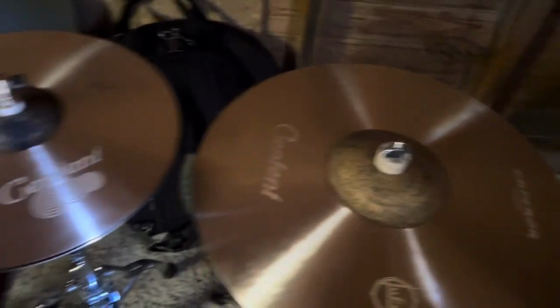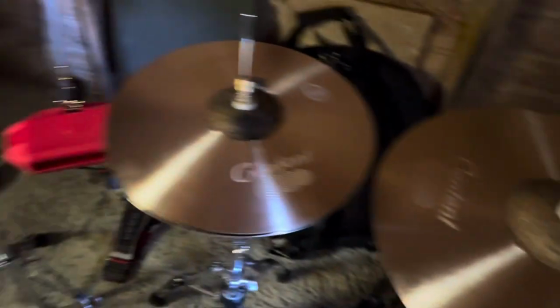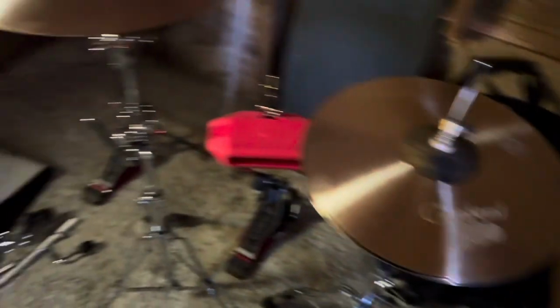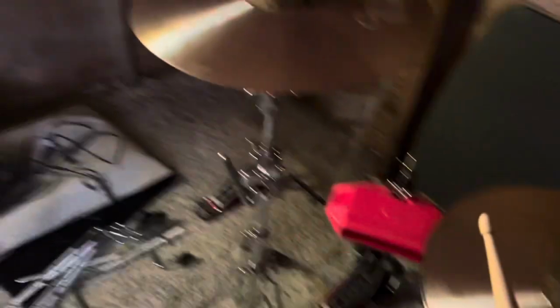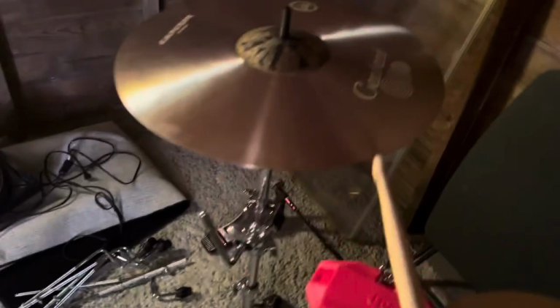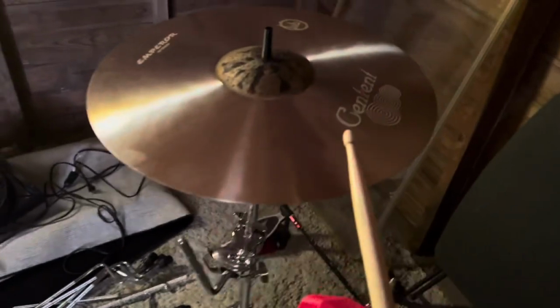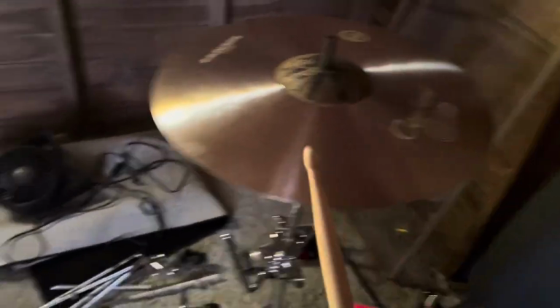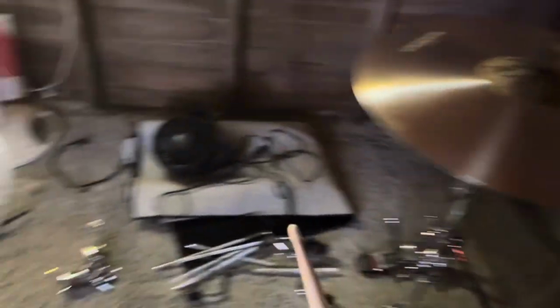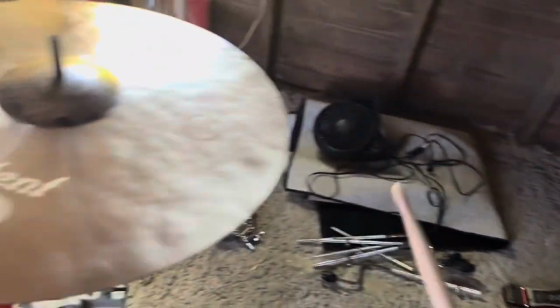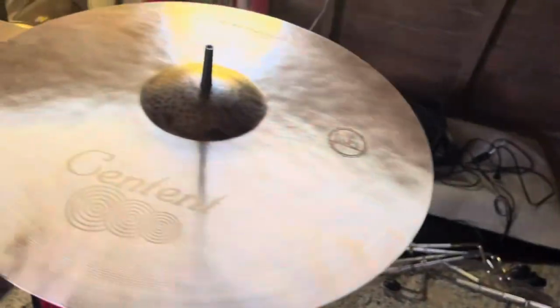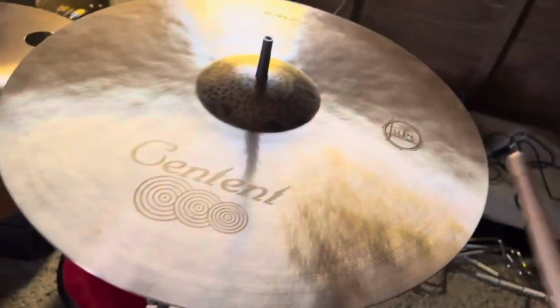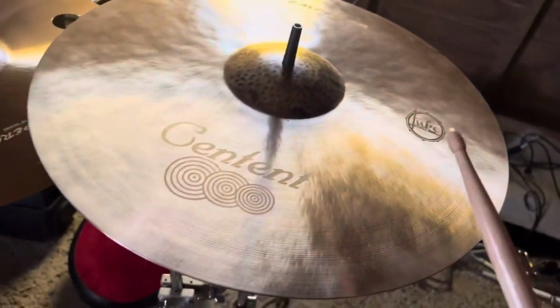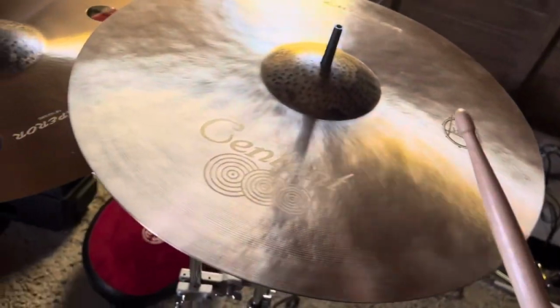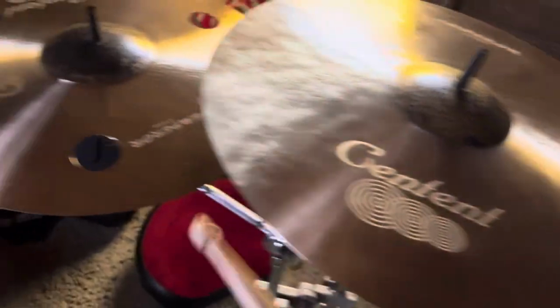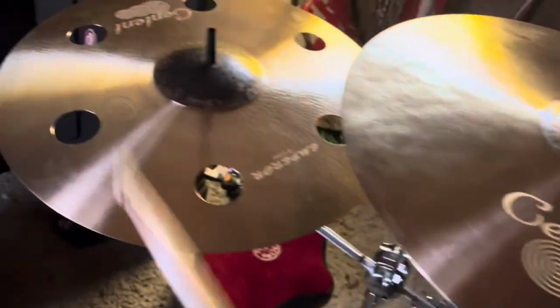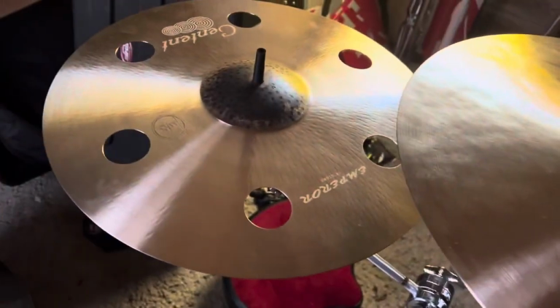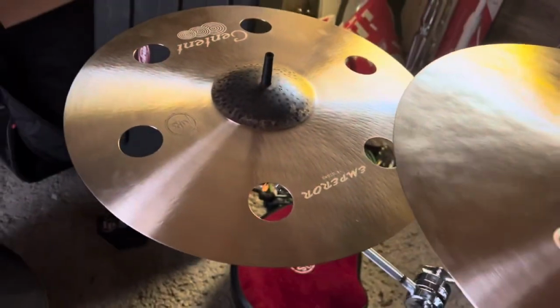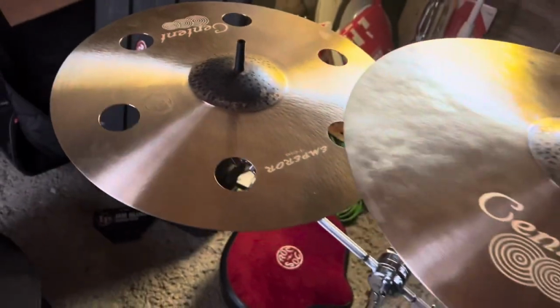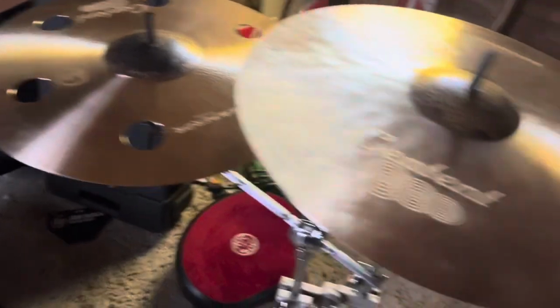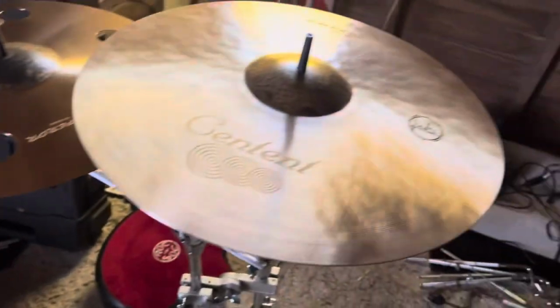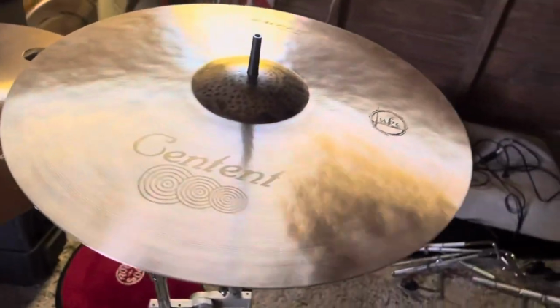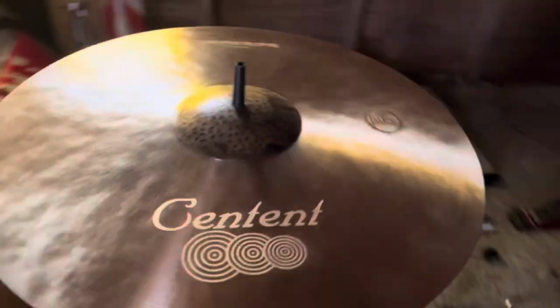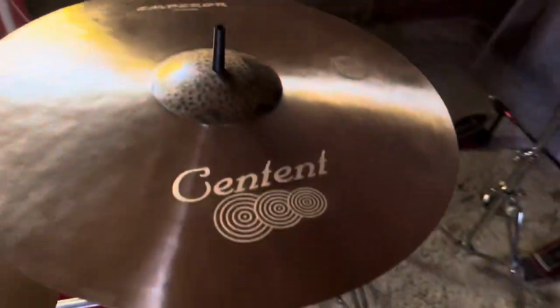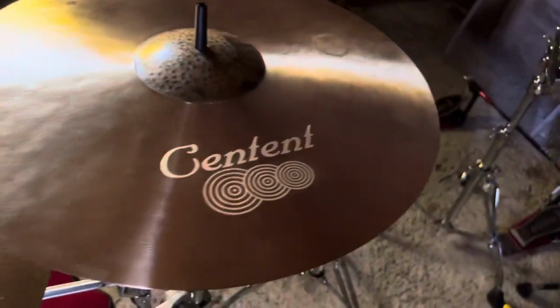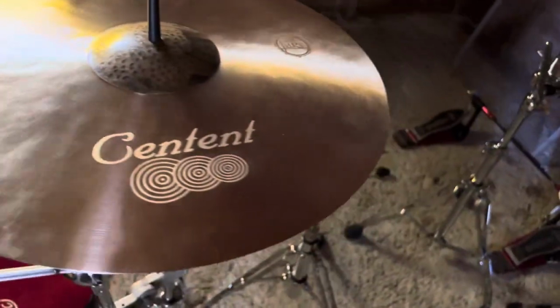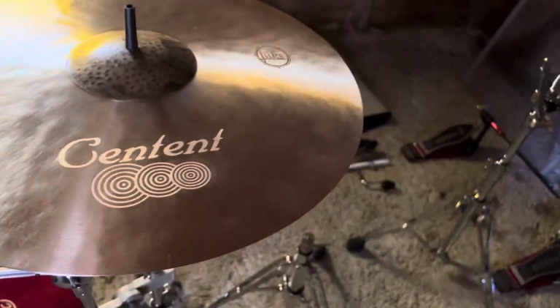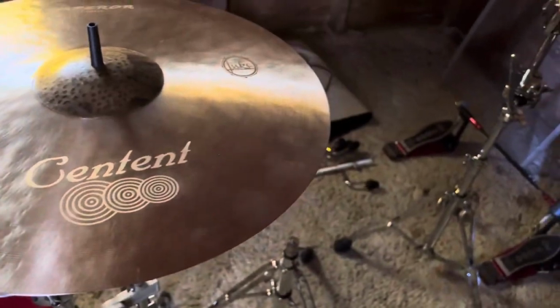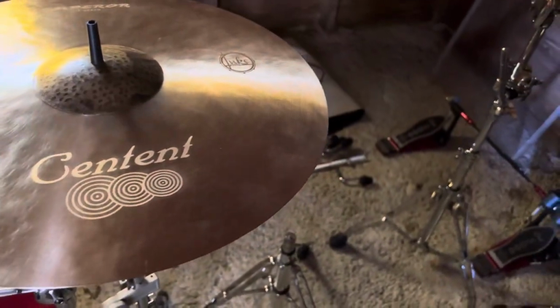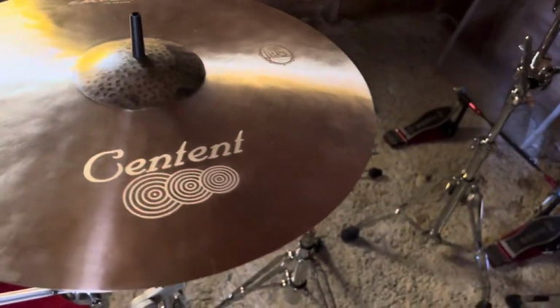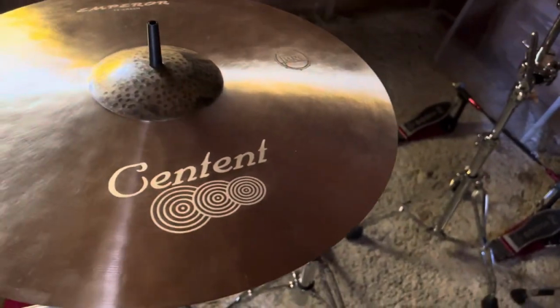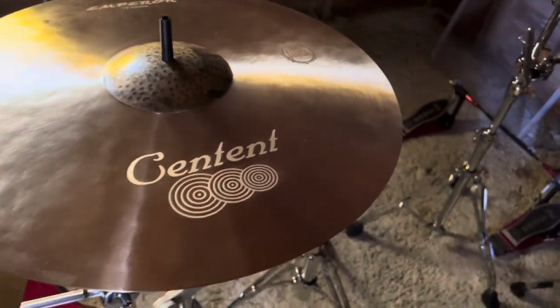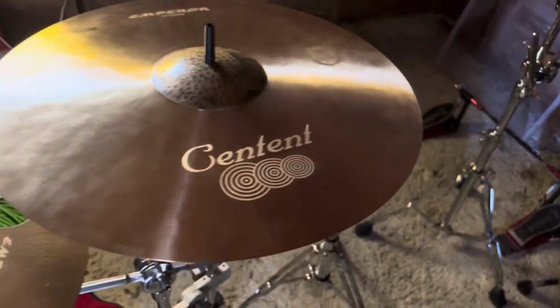Over here we have the crashes — this is going to be an 18-inch crash, 19-inch crash, and an 18-inch ozone. Give you a little sample of them — they're dark and crisp, just how I like them.